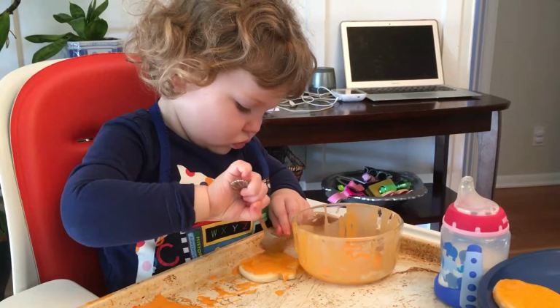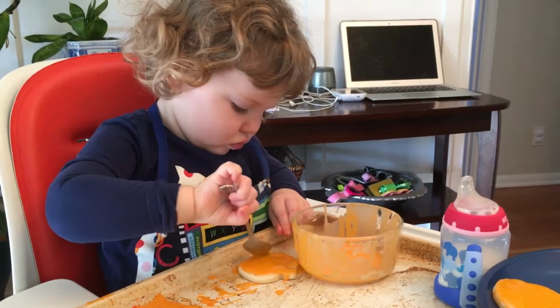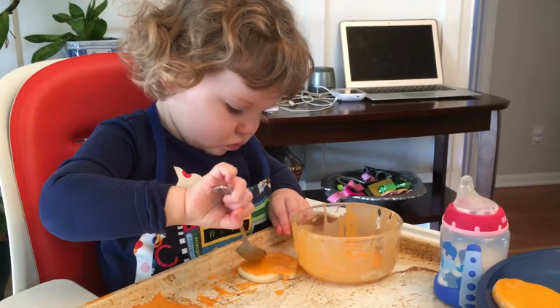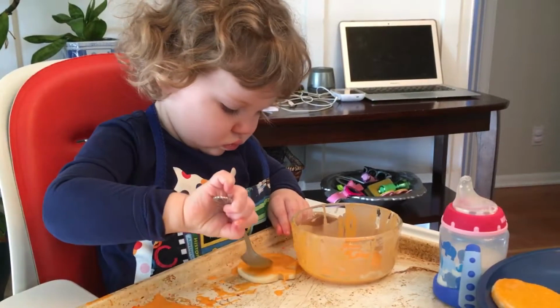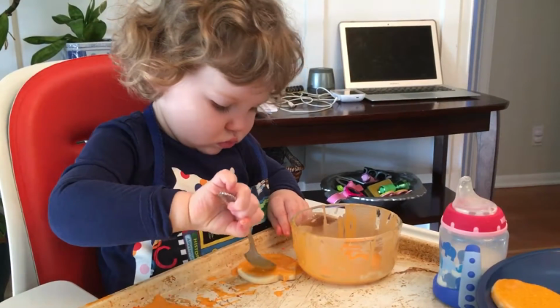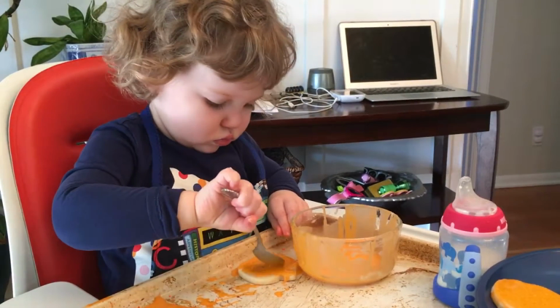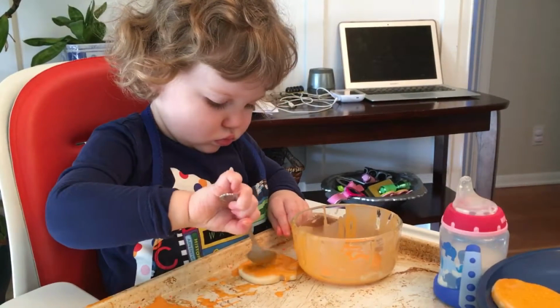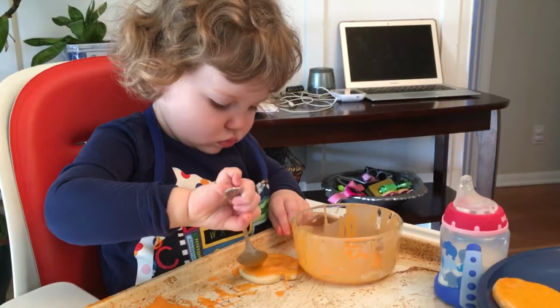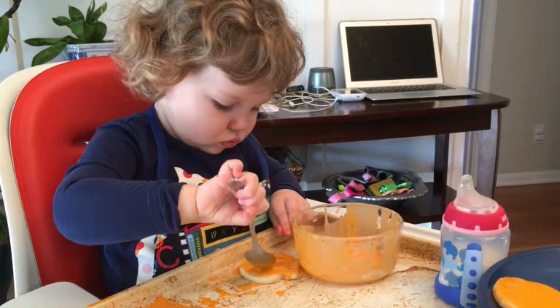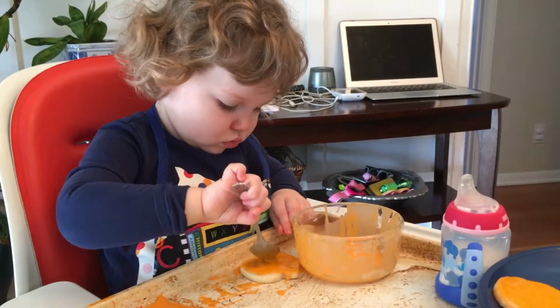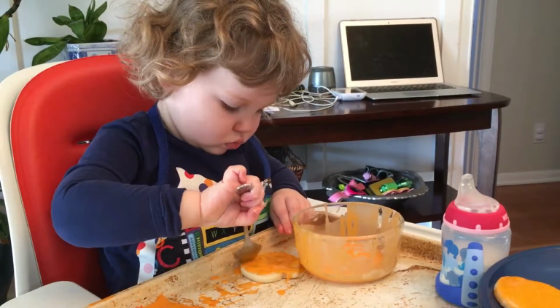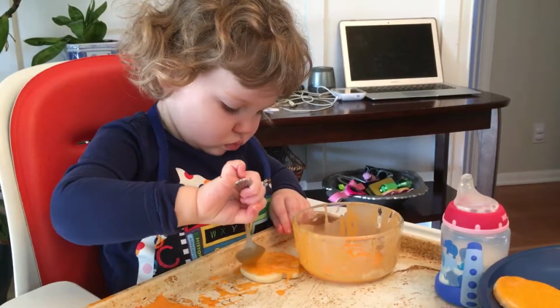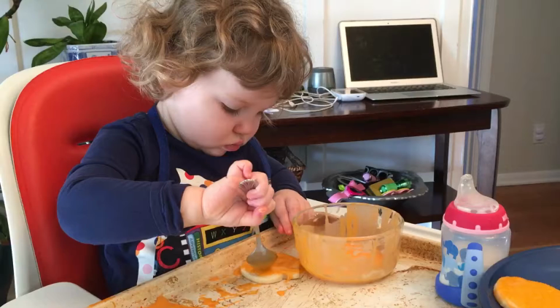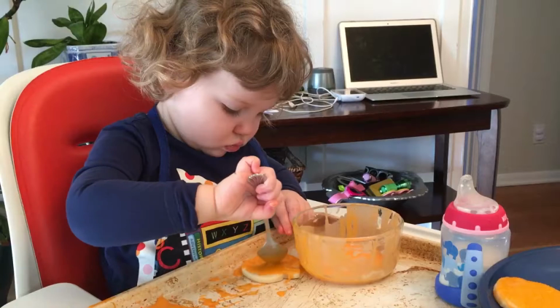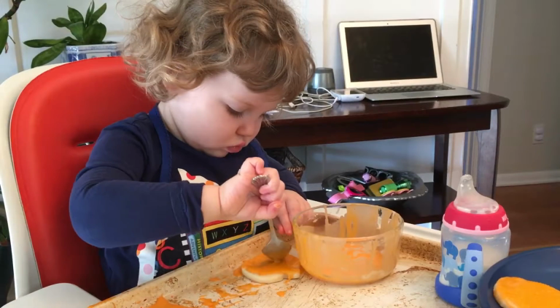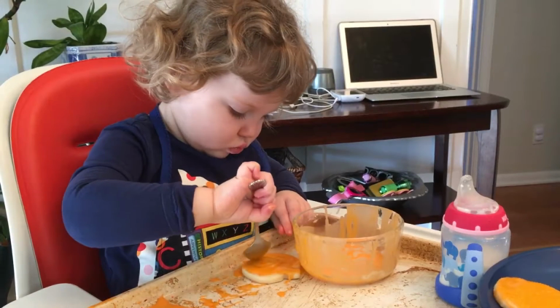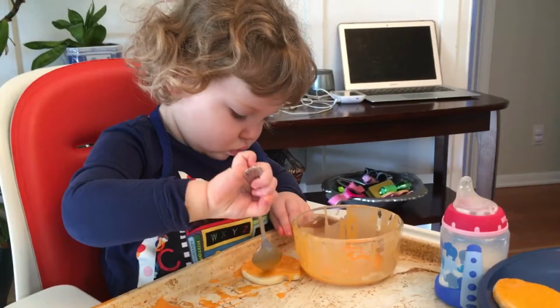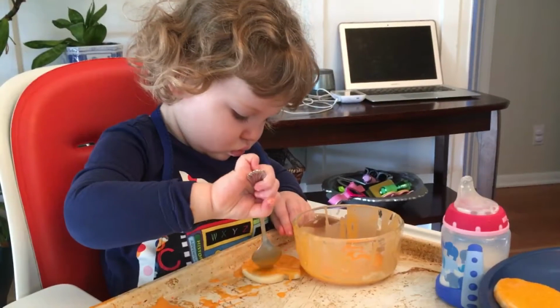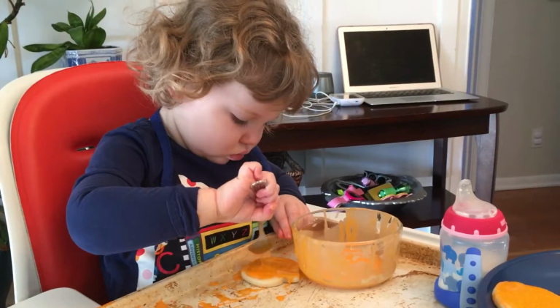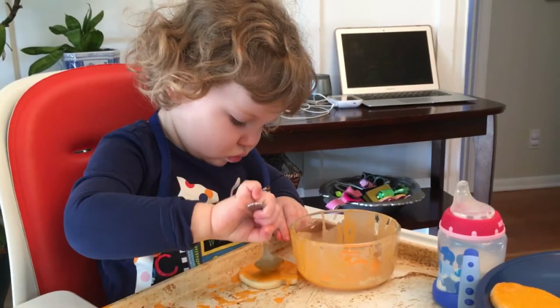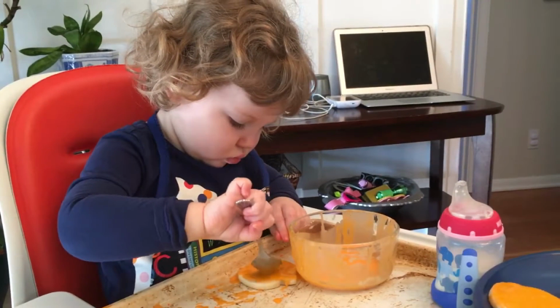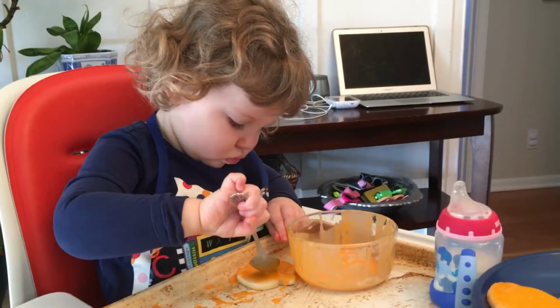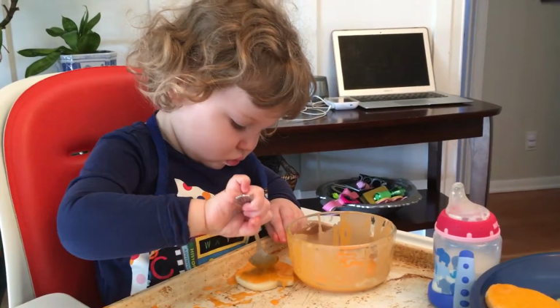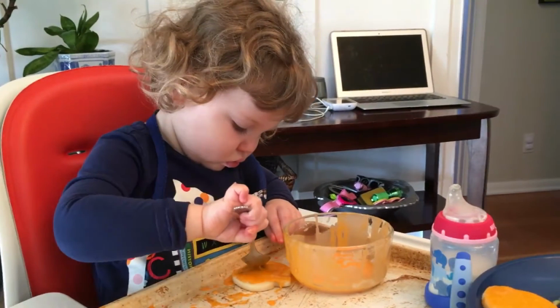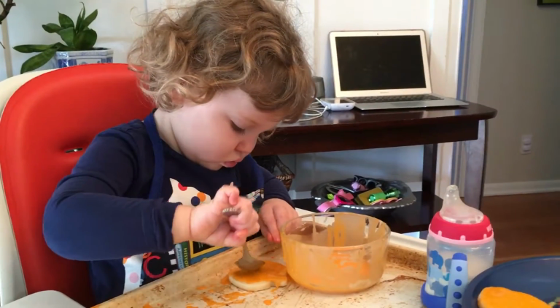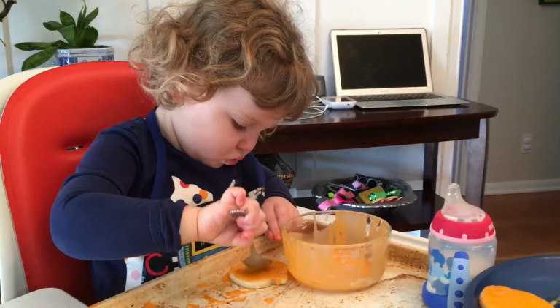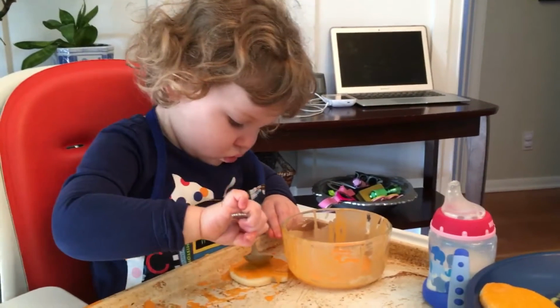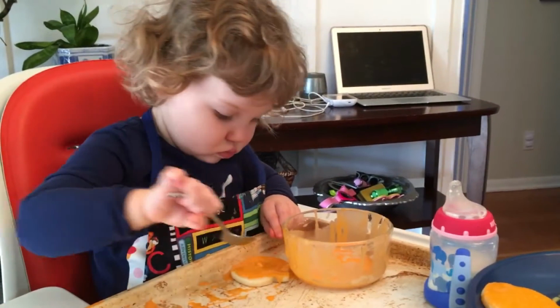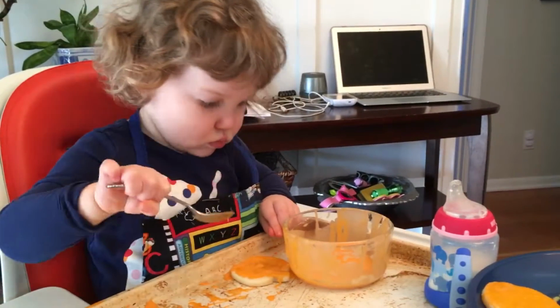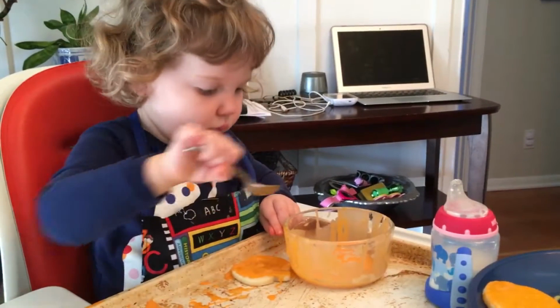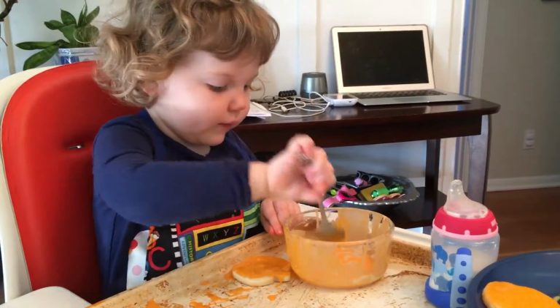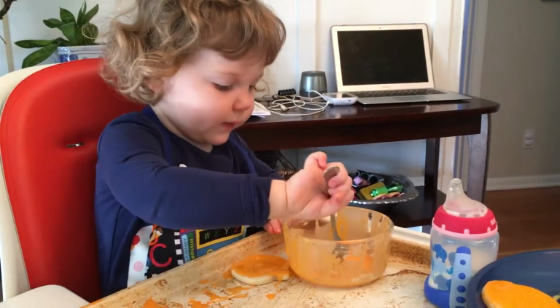Those are yellow, honey. No wonder Ada gets her yellows and oranges mixed up.